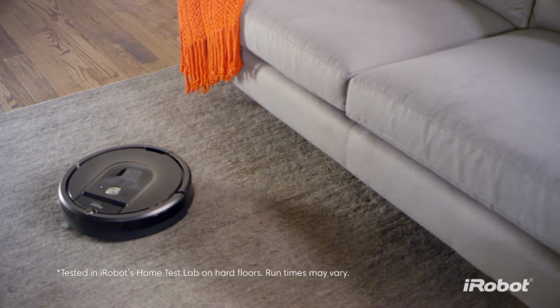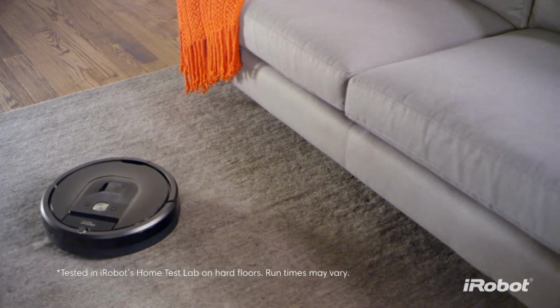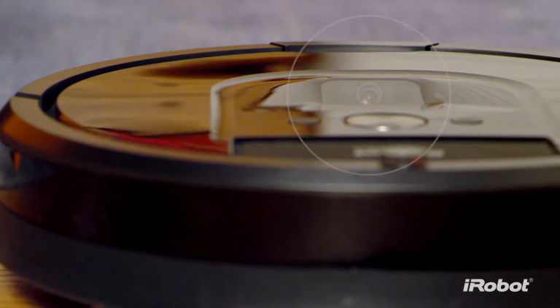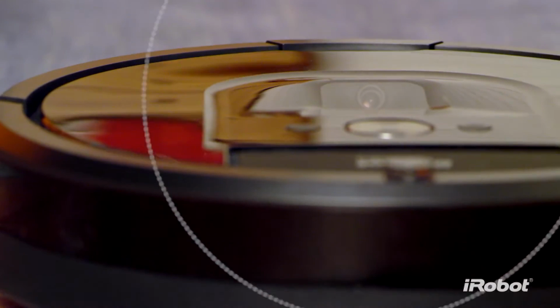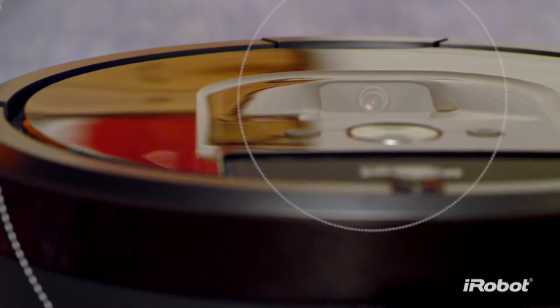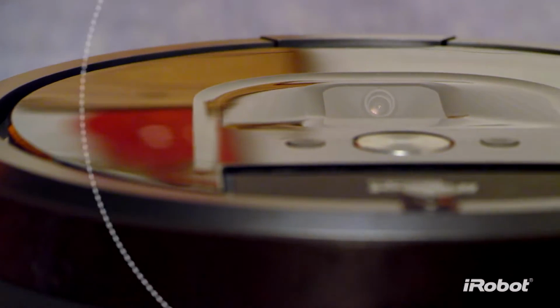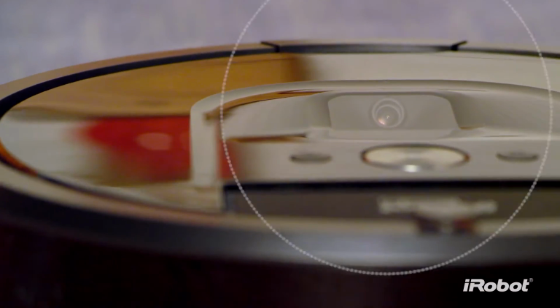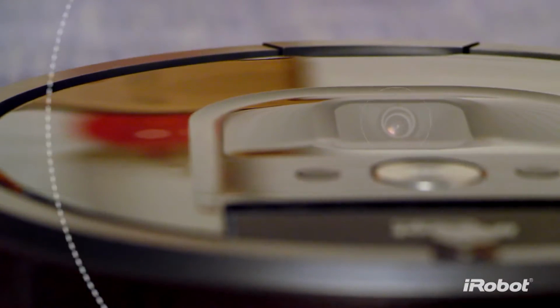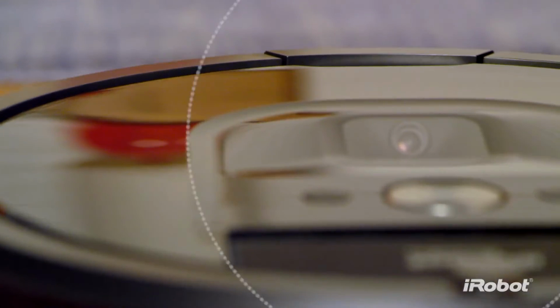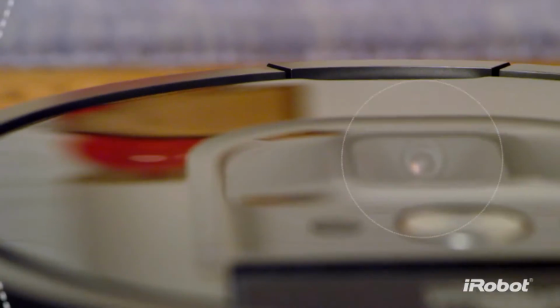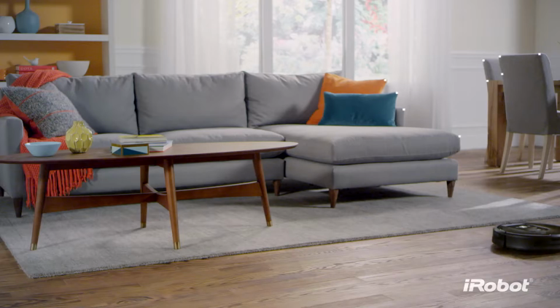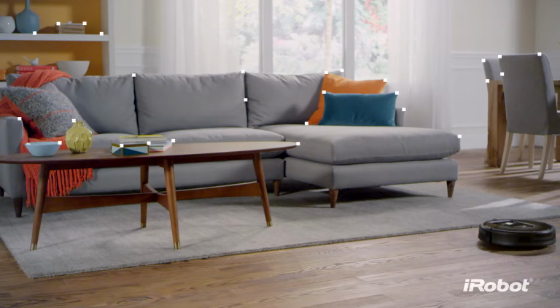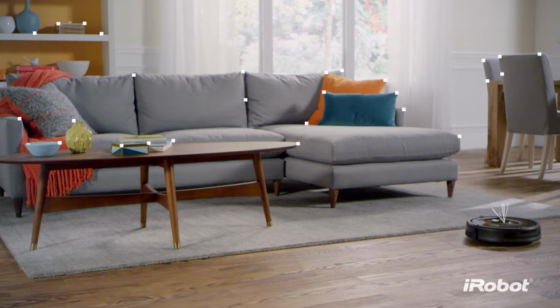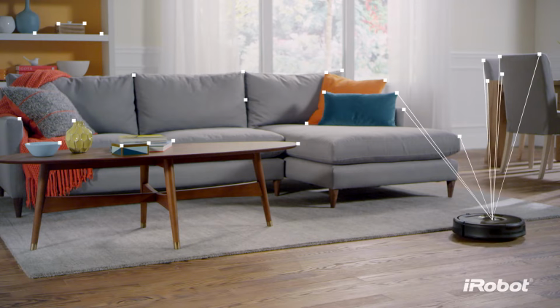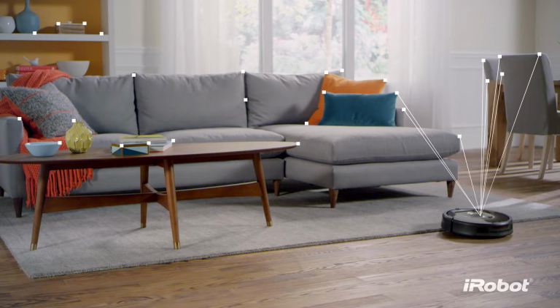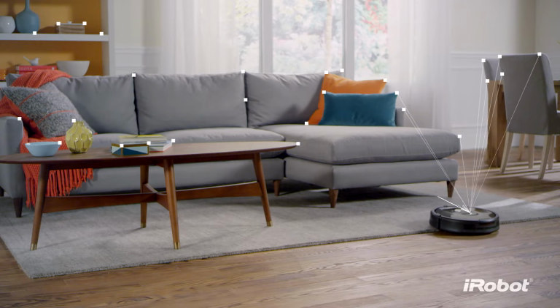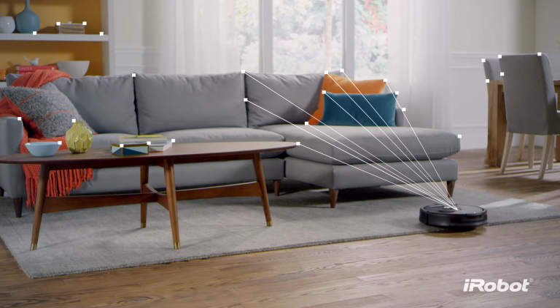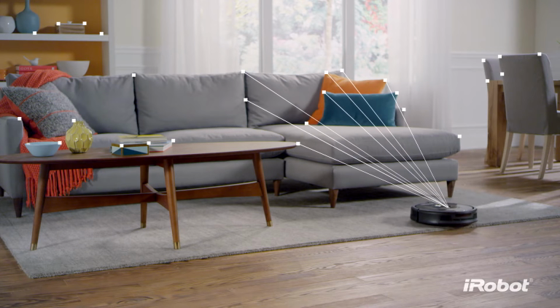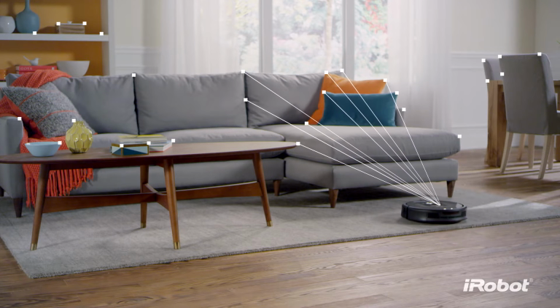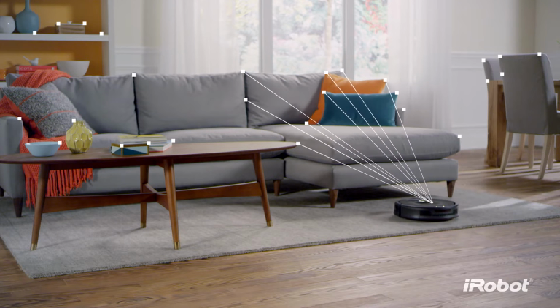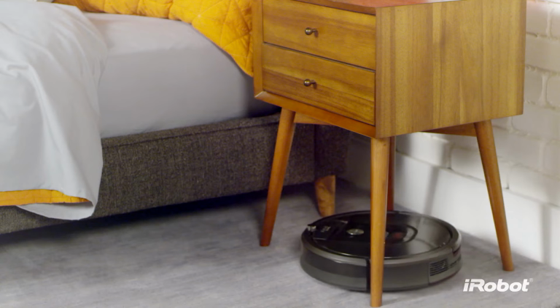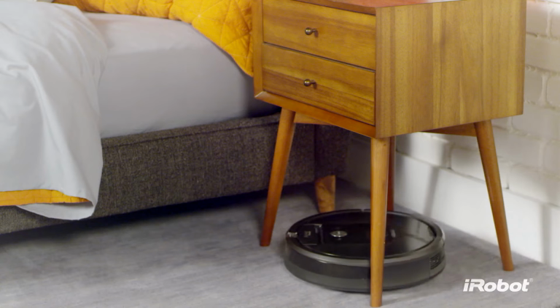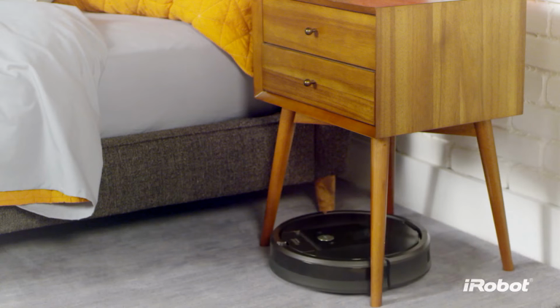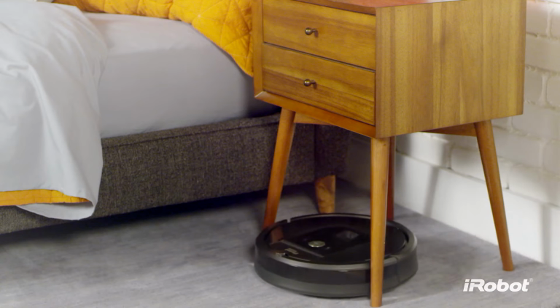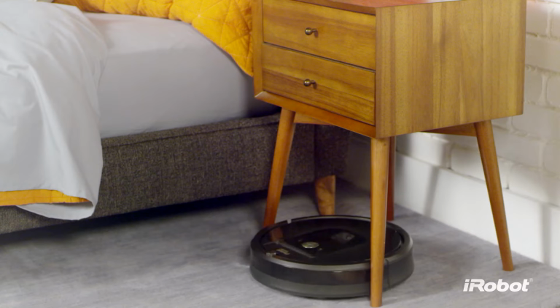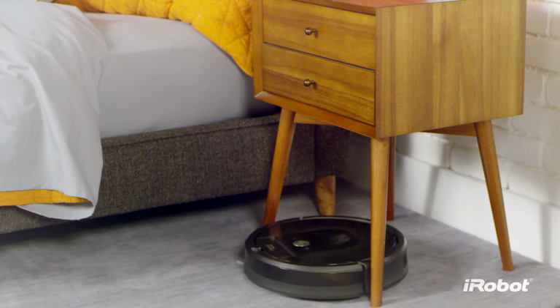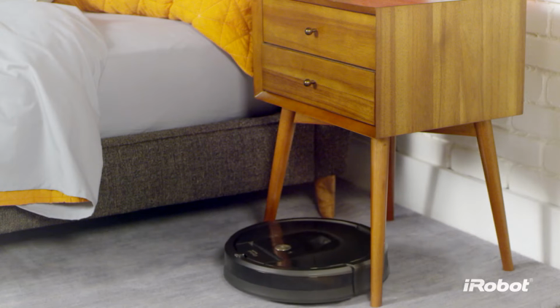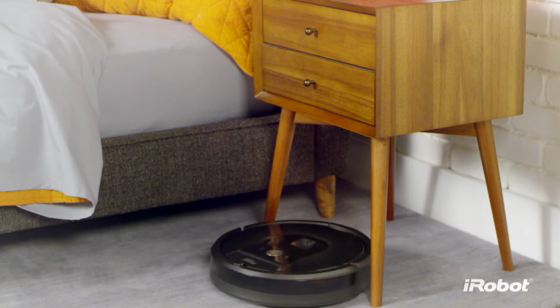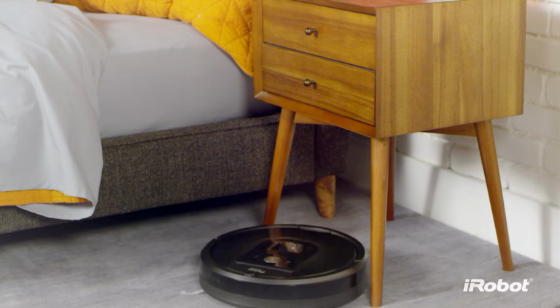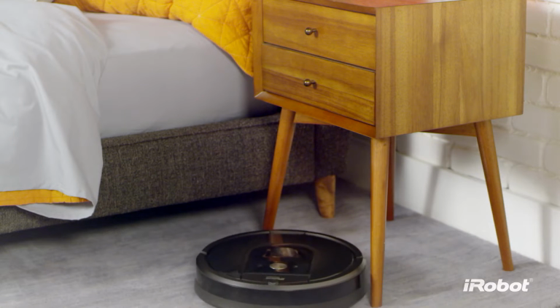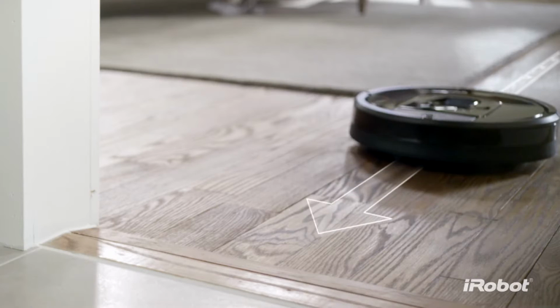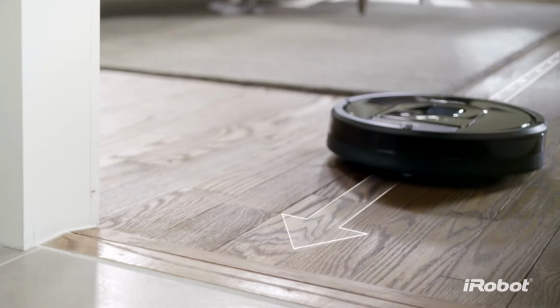A full suite of sensors and a visual localization system help the Roomba 980 map your home as it cleans, so it always knows exactly where it is, where it's been, and where it needs to go next.